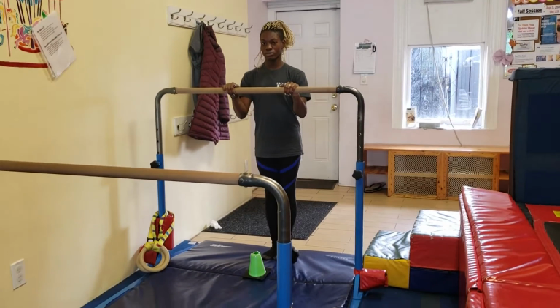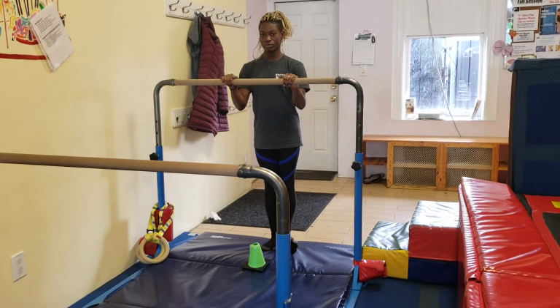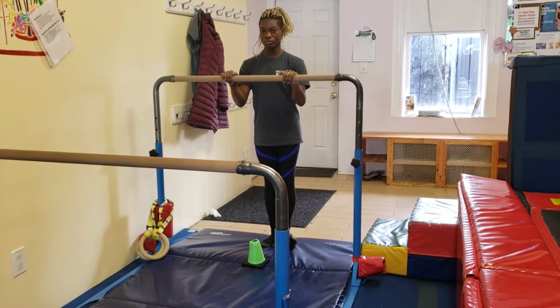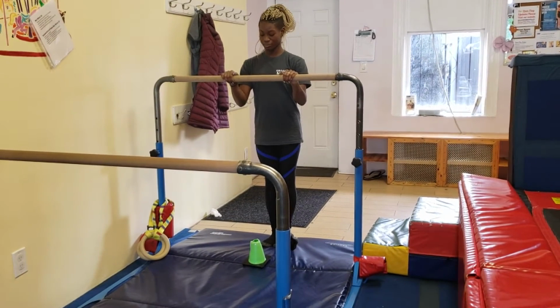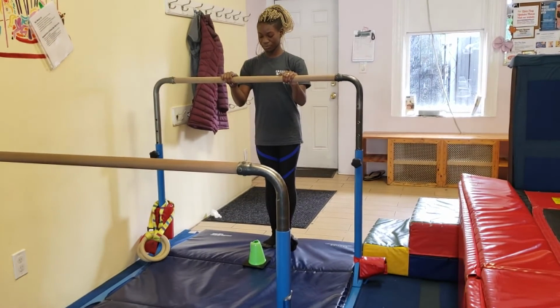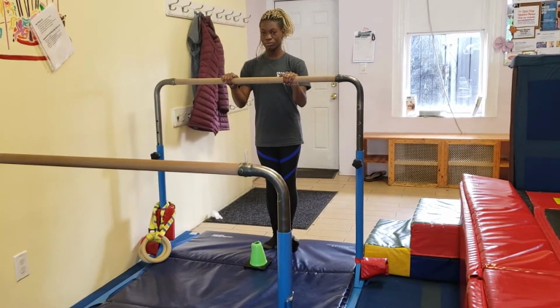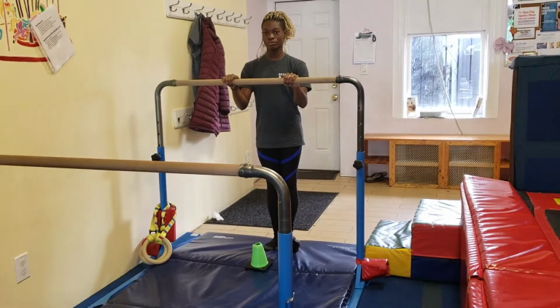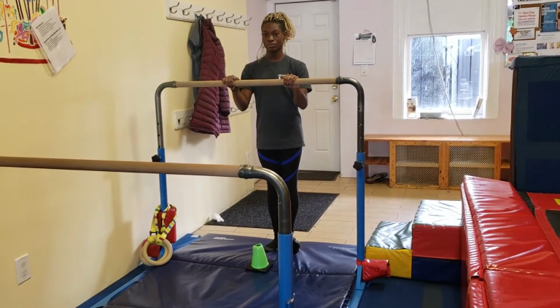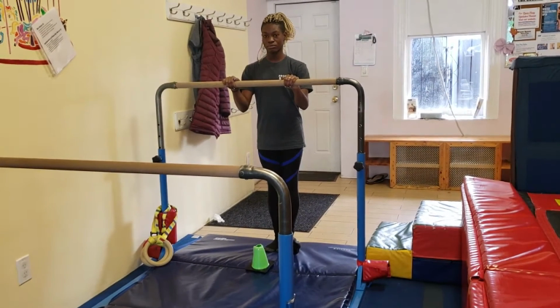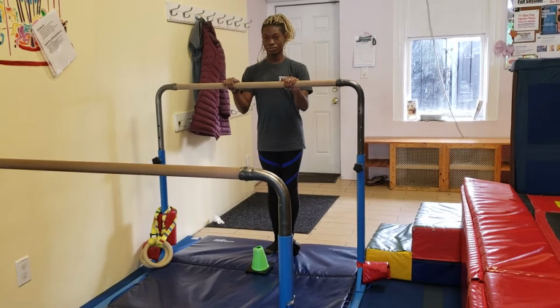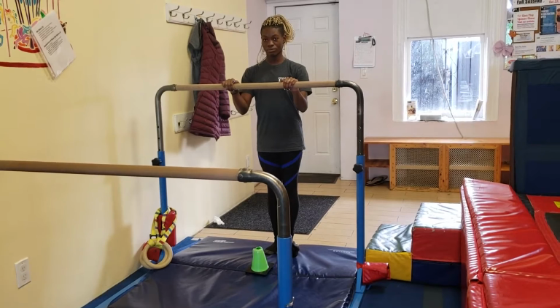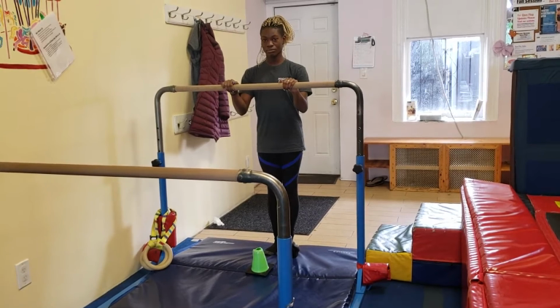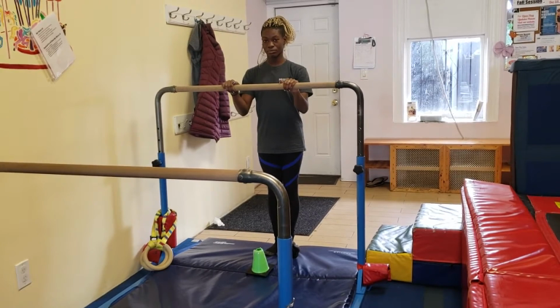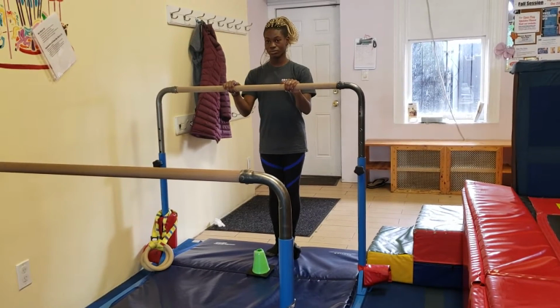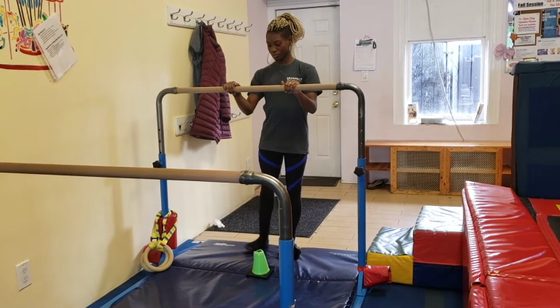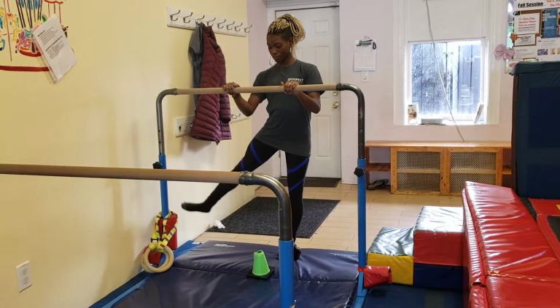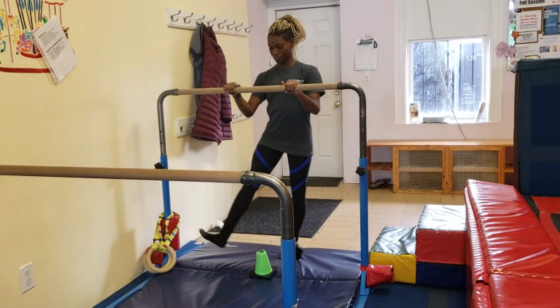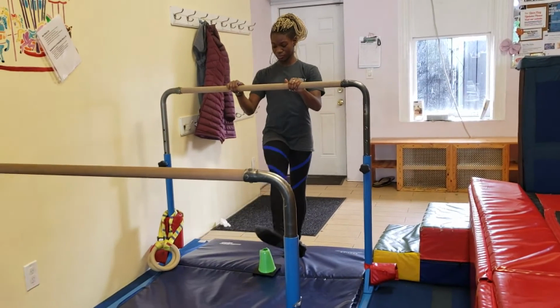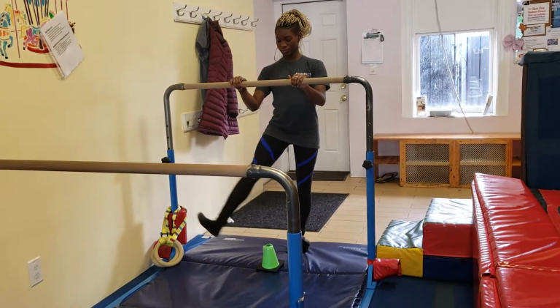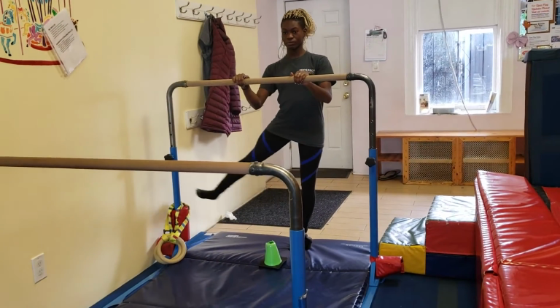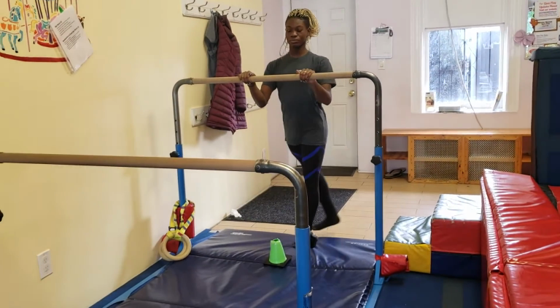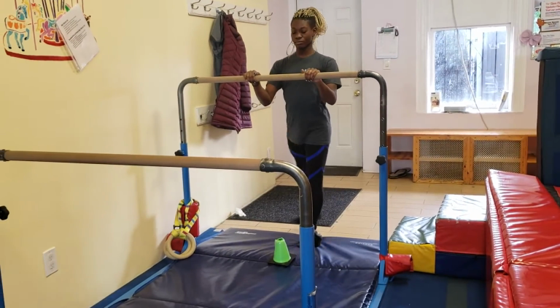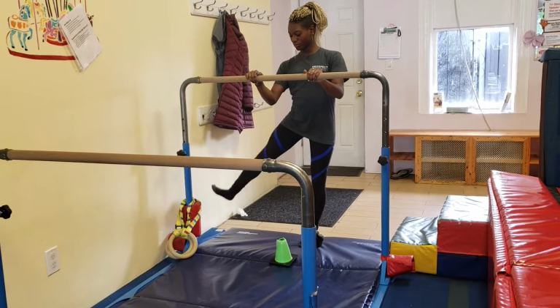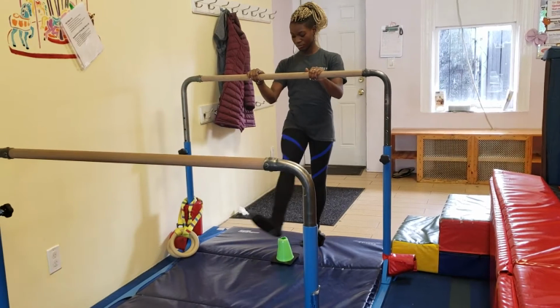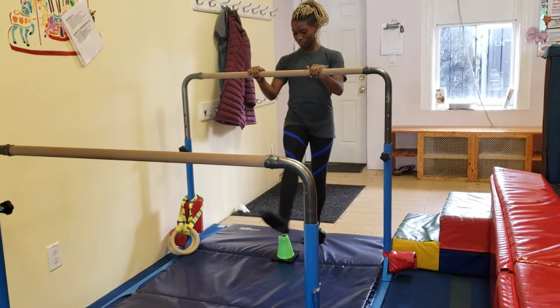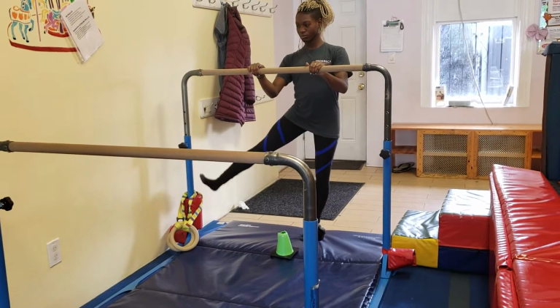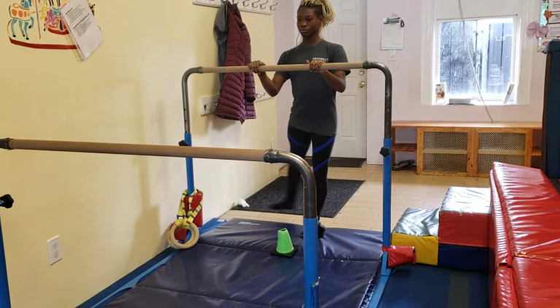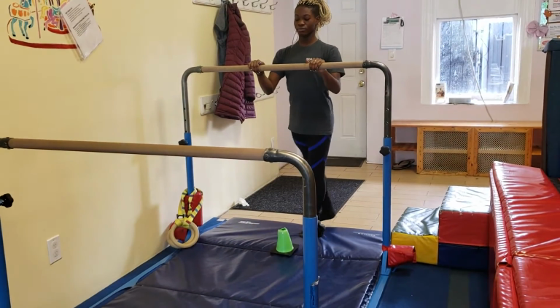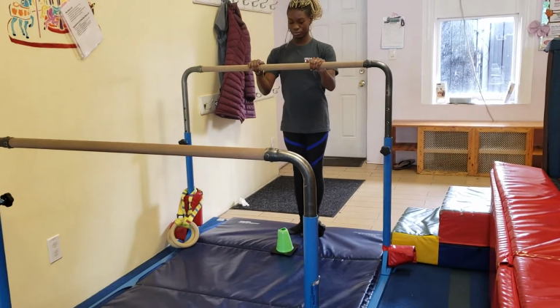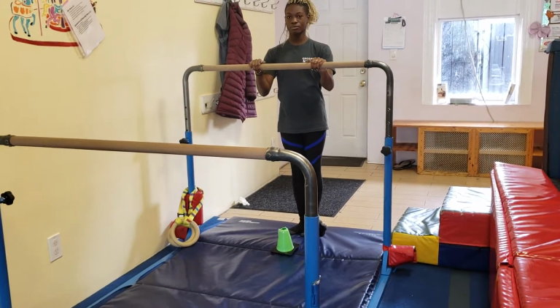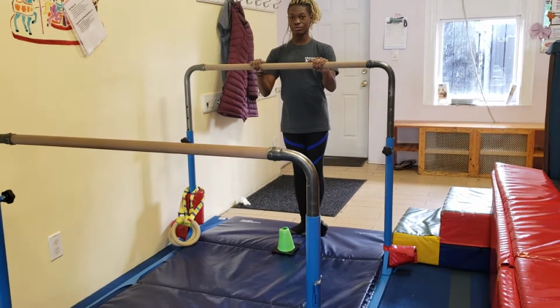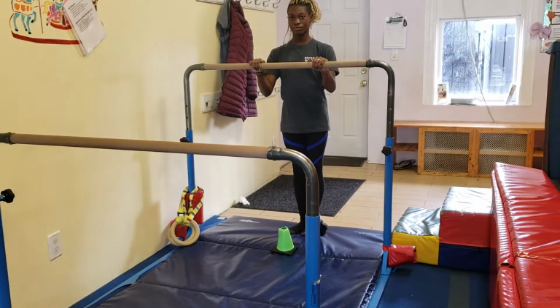Over here, we're just going to work on sideways leg swings. Coach Brianna is going to do sideways leg swings over the cone and back. They're going to hopefully realign their hips a bit.